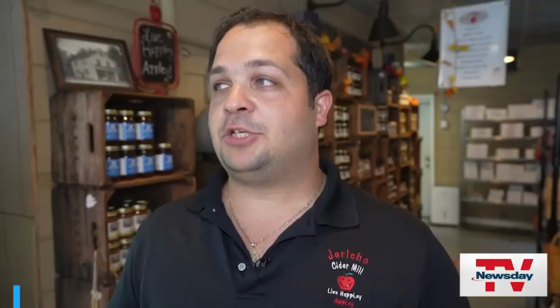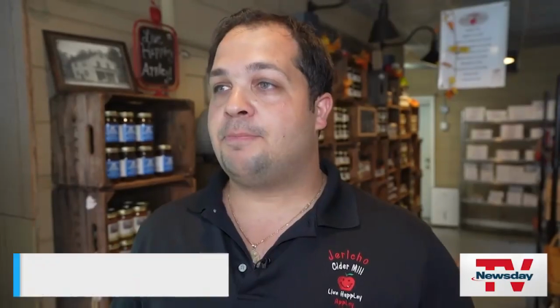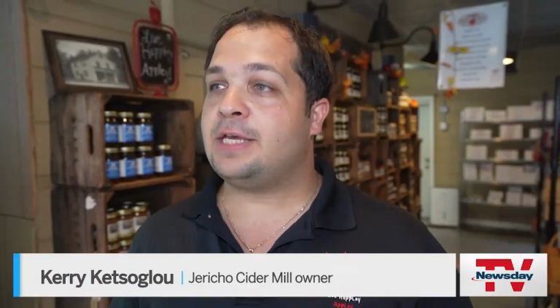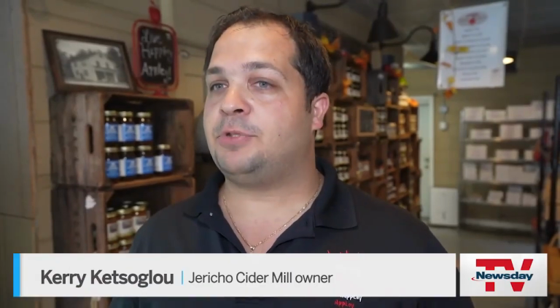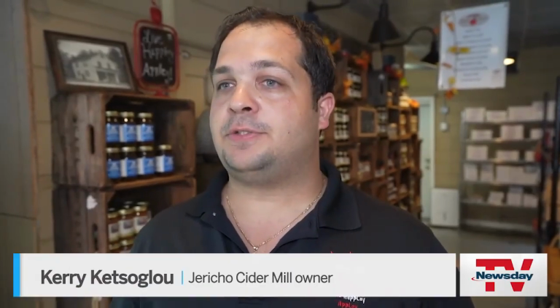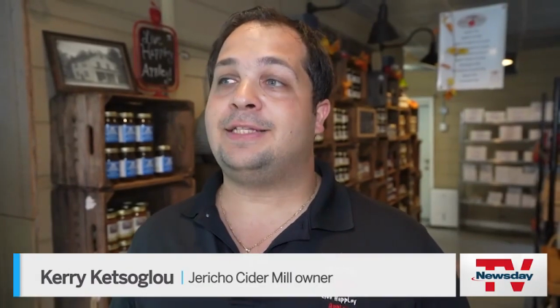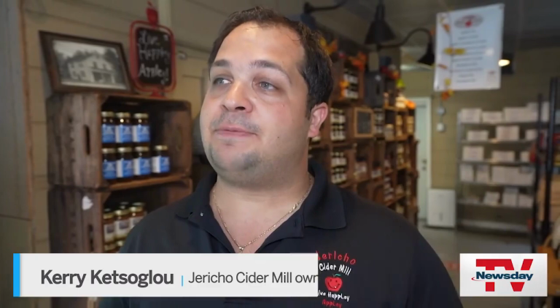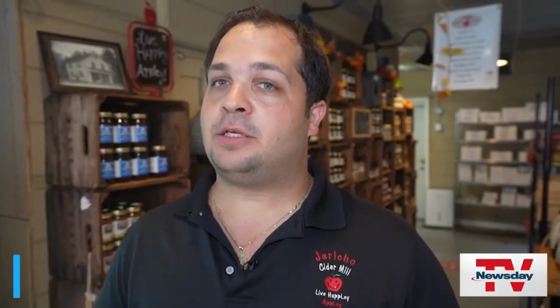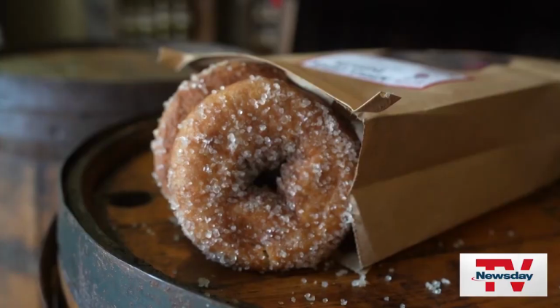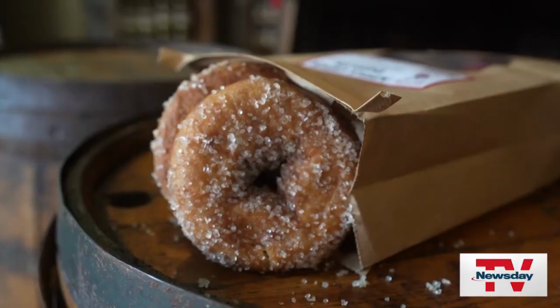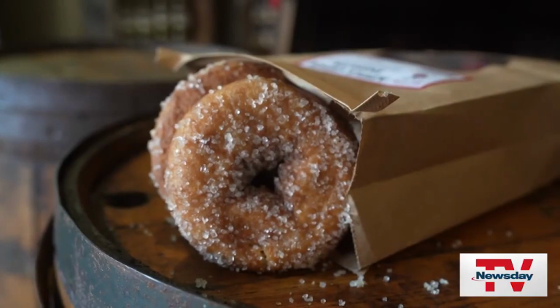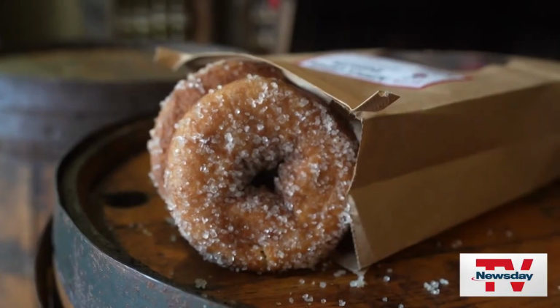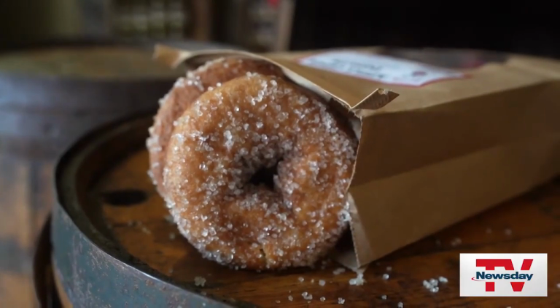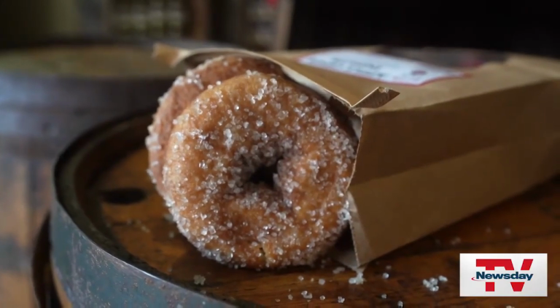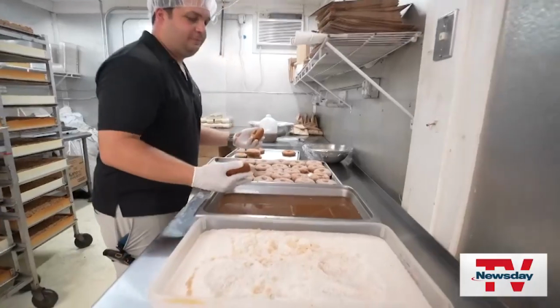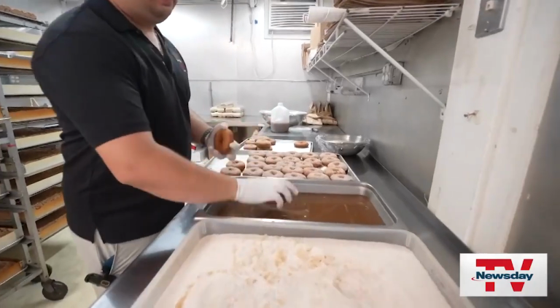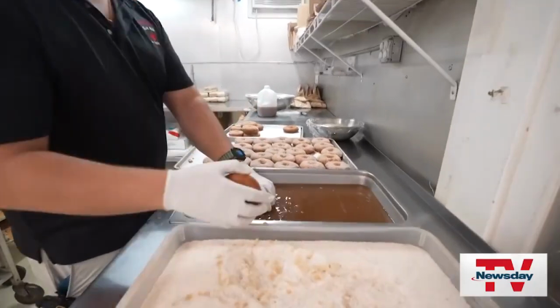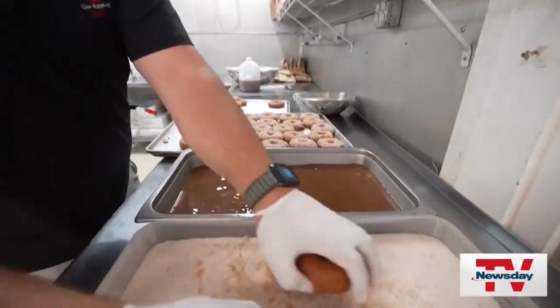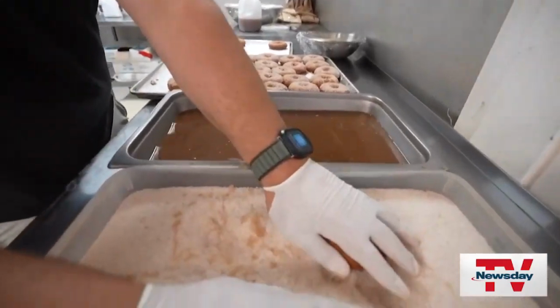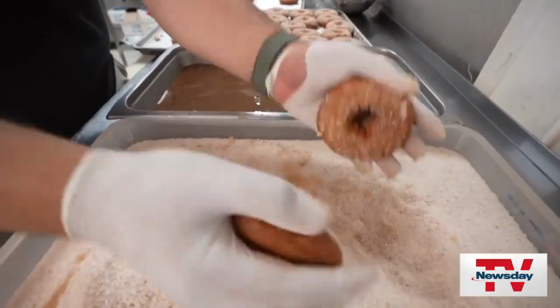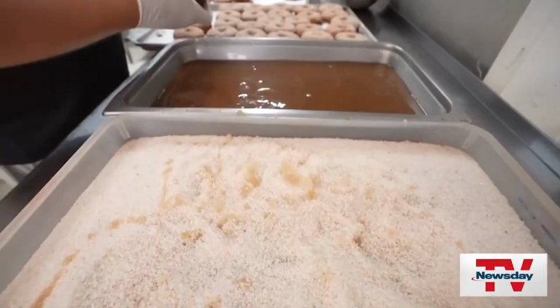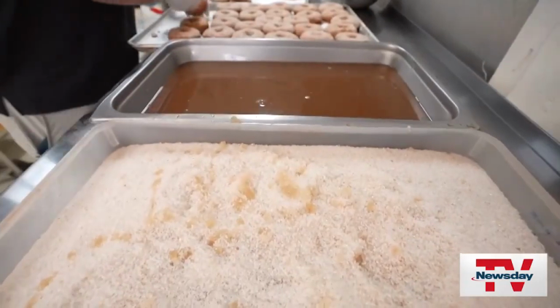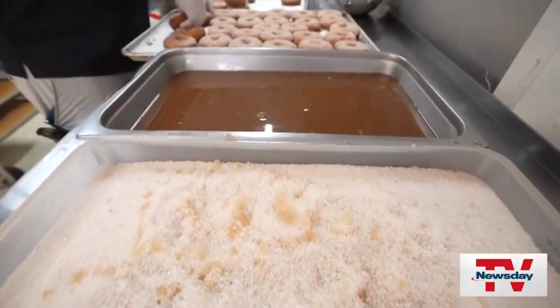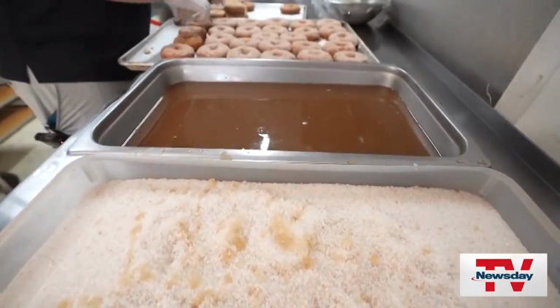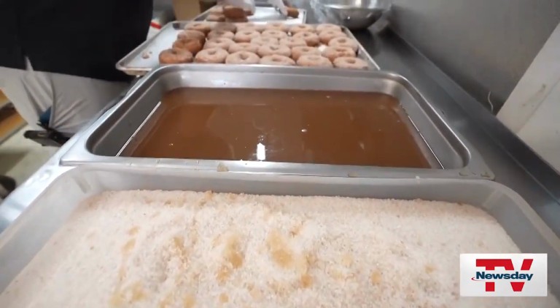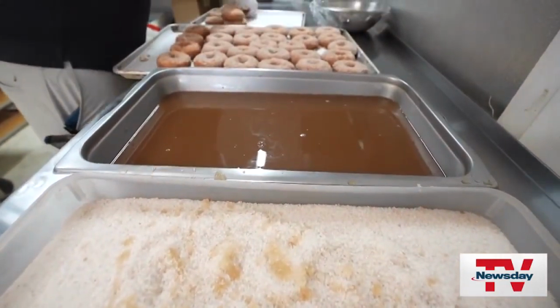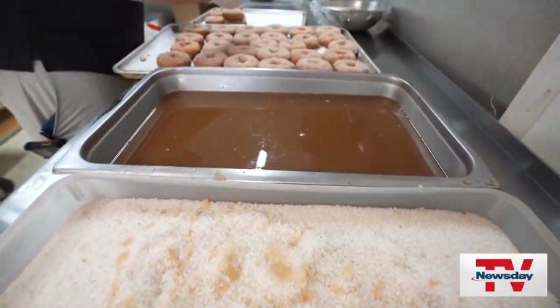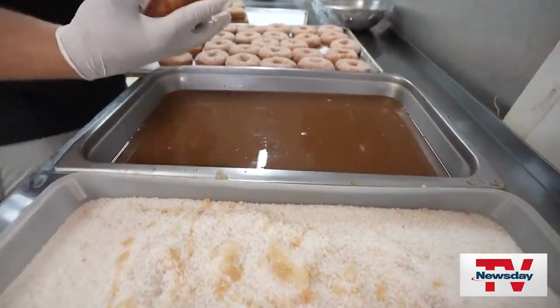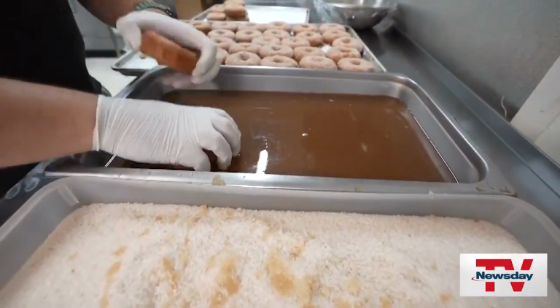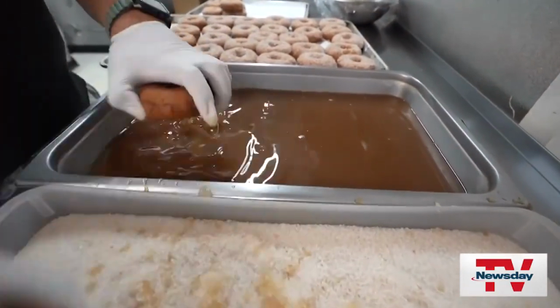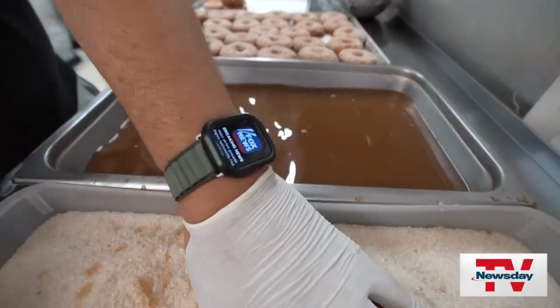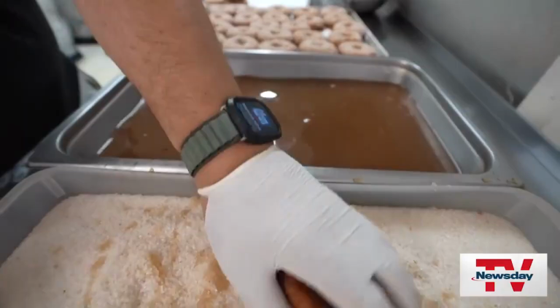We actually bake the donuts instead of deep frying. We do thousands of bags of donuts — each bag has five in a count. Made from scratch, we go from the dough all the way to using our homemade apple cider that we've been doing here for over 200 years.